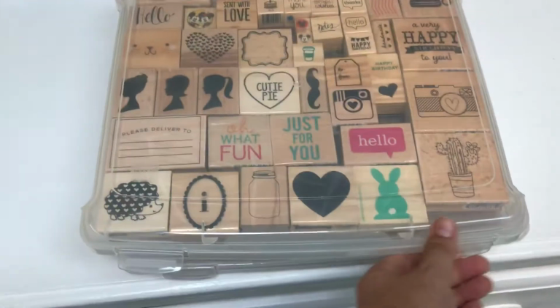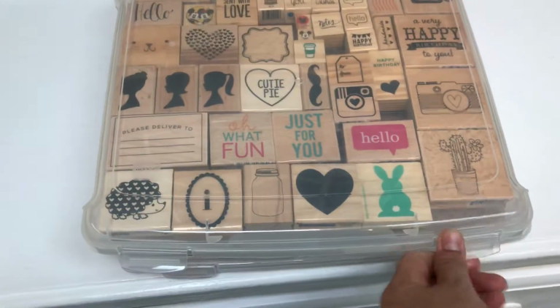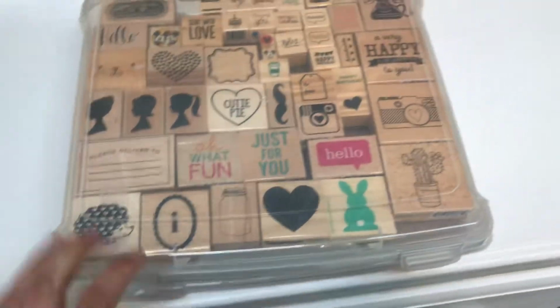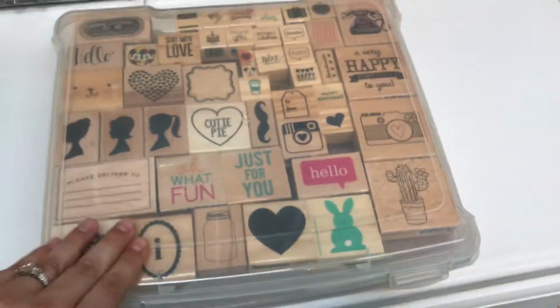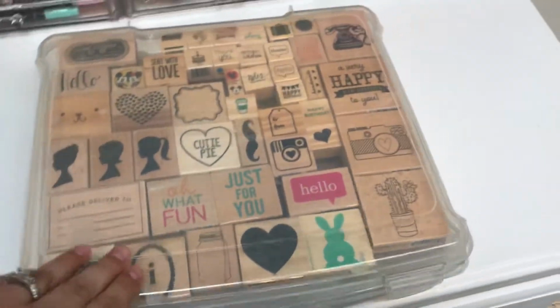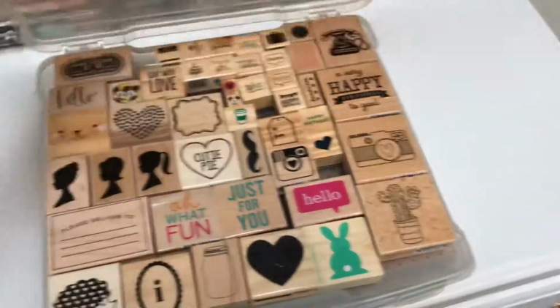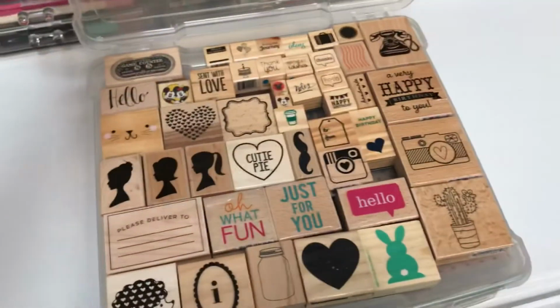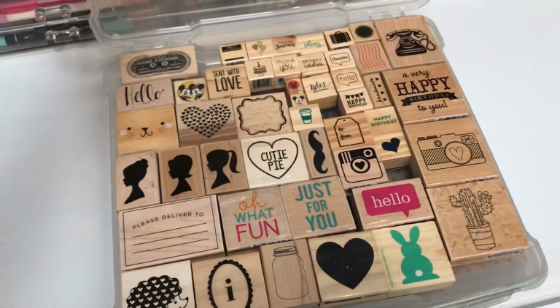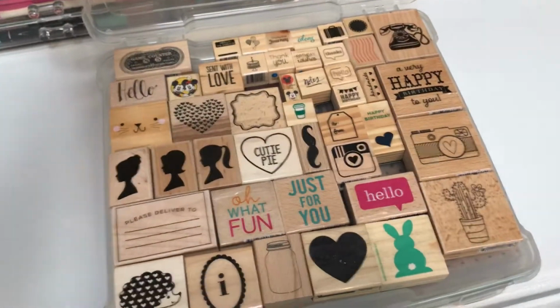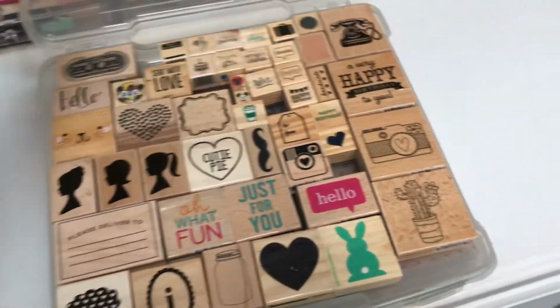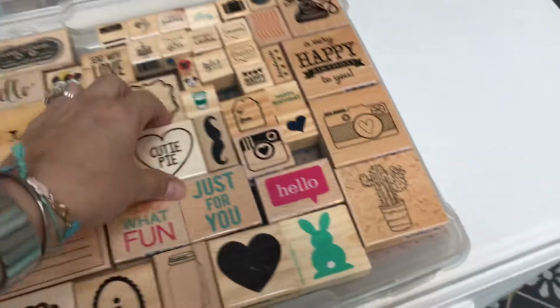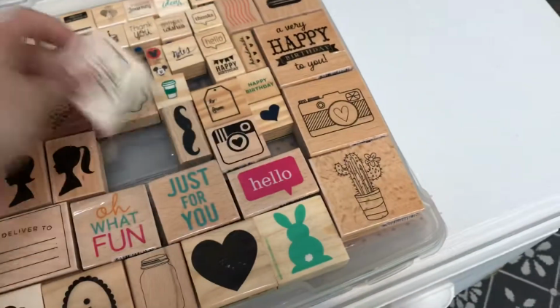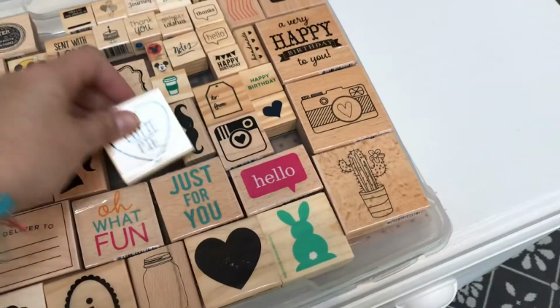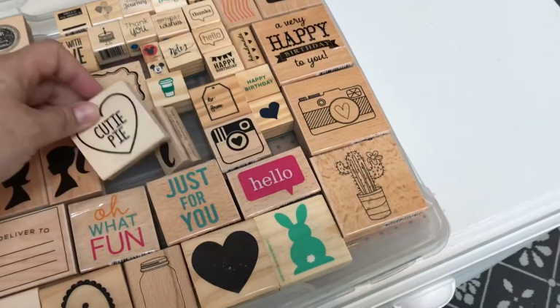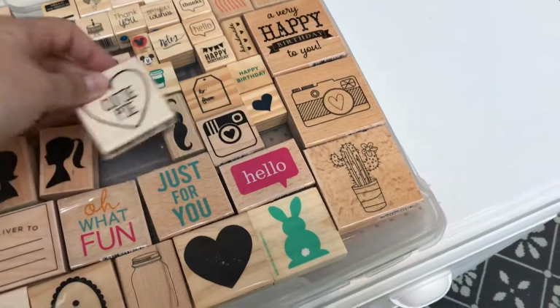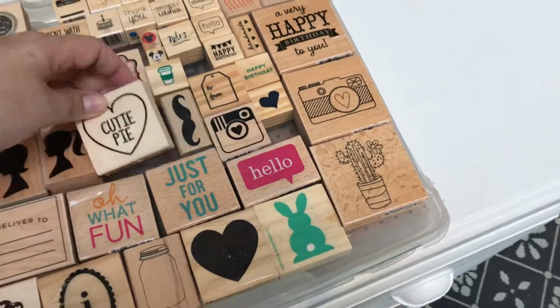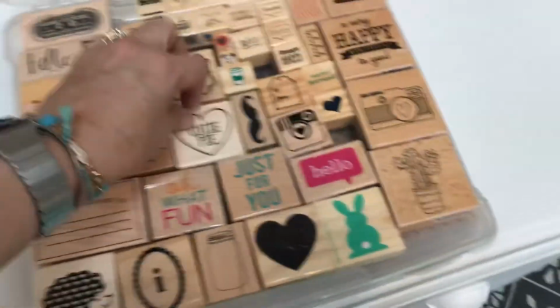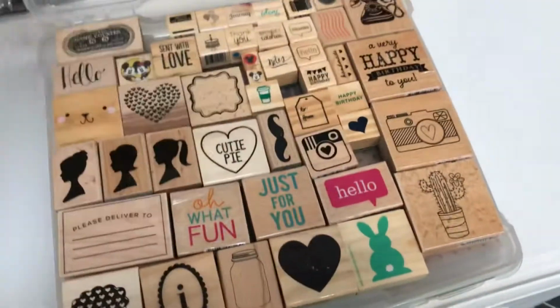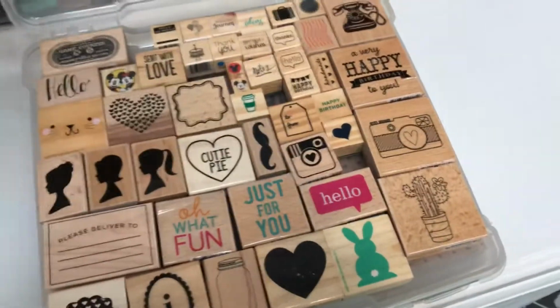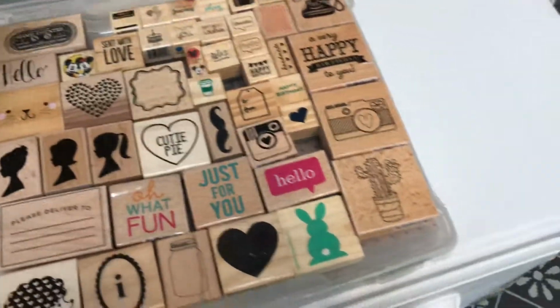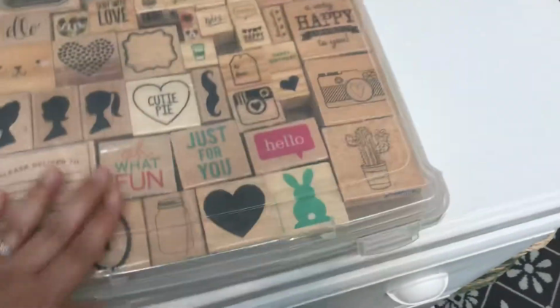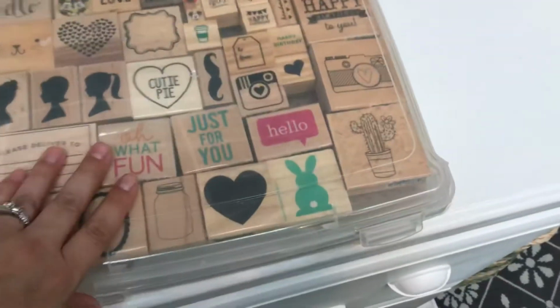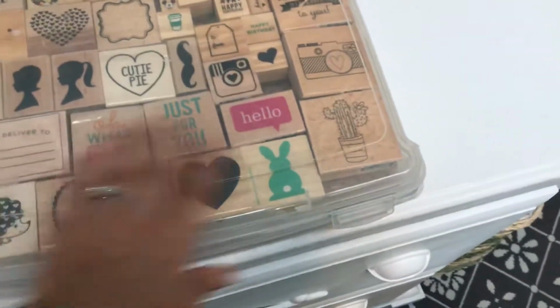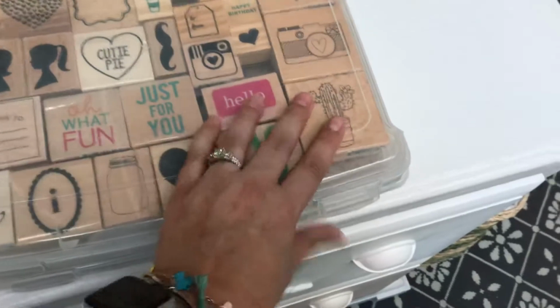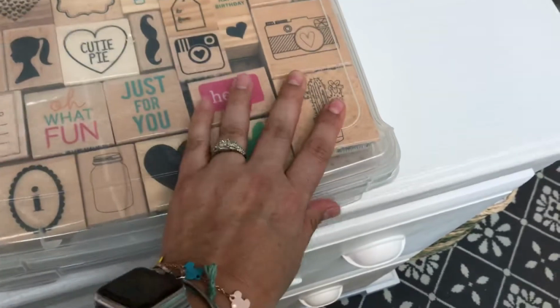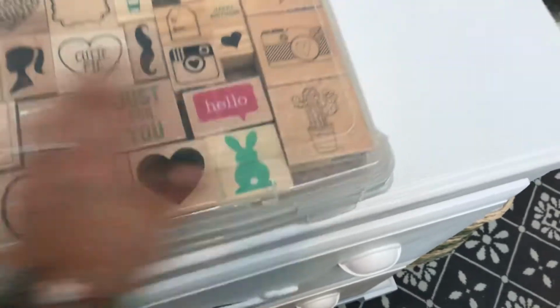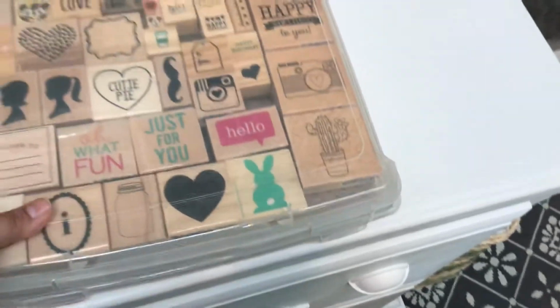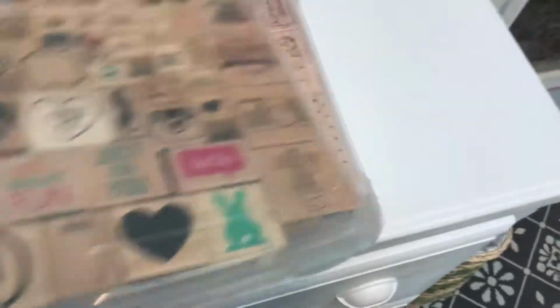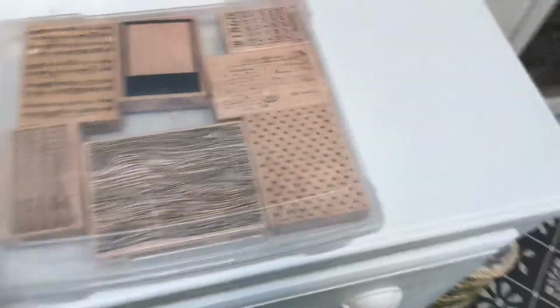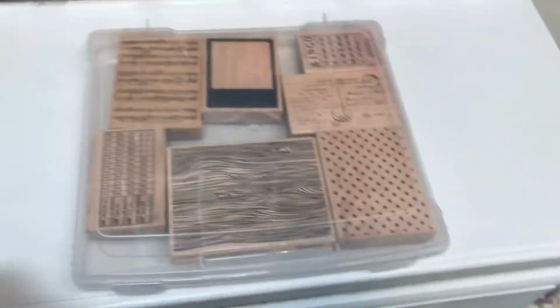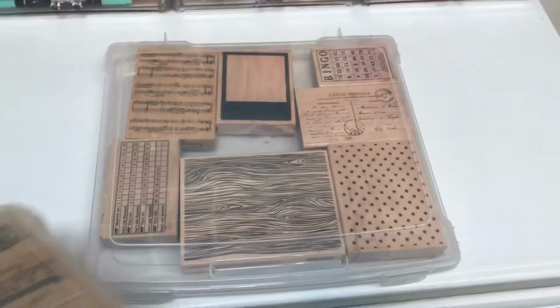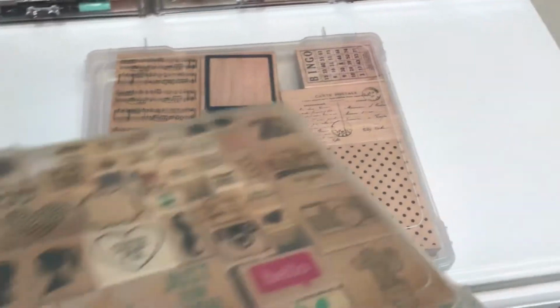I got mine at Michael's and I just love them because they're easy for on the go, to take with you, to store and put away, and you're able to see what you need.